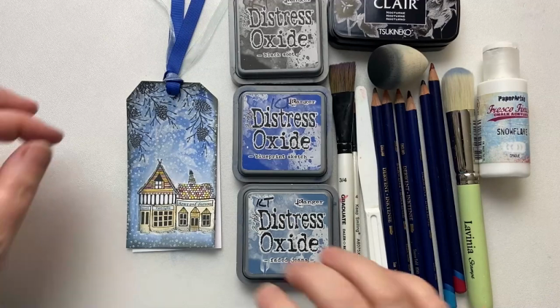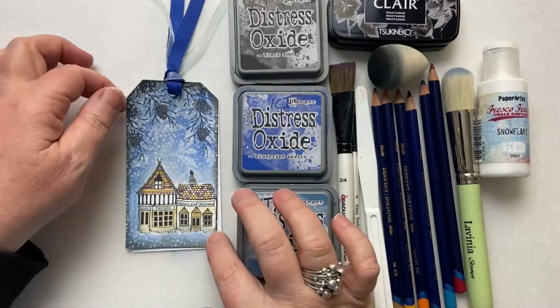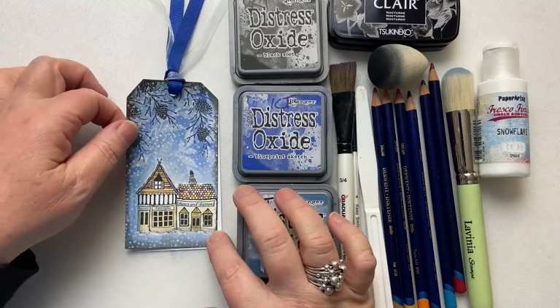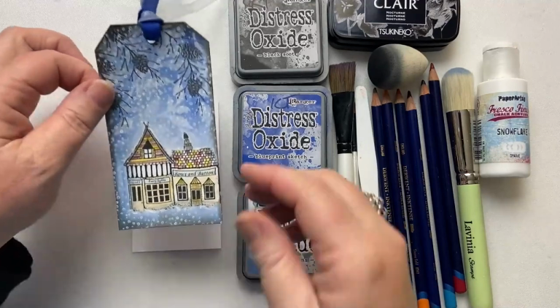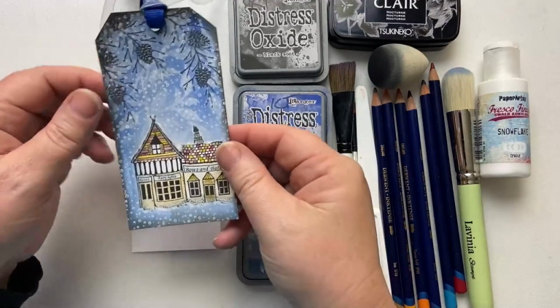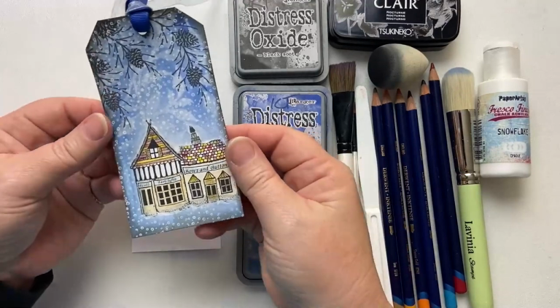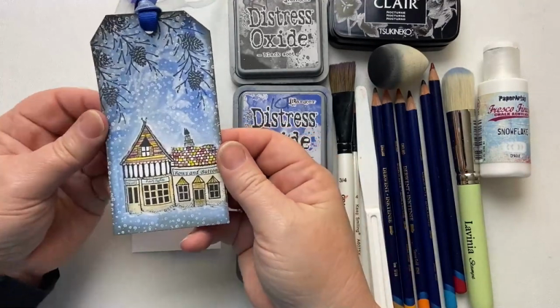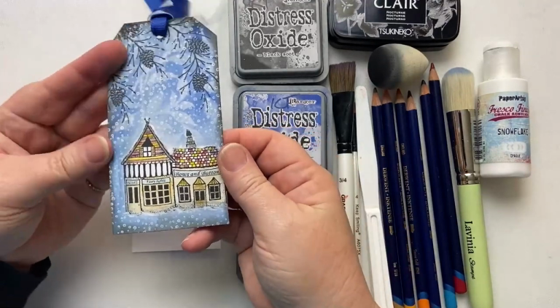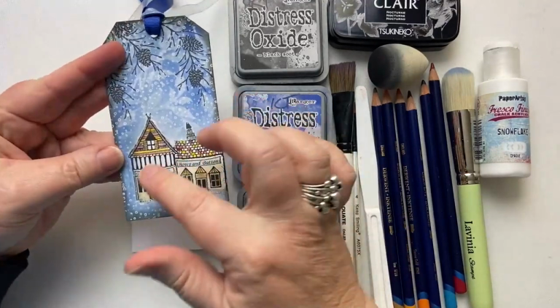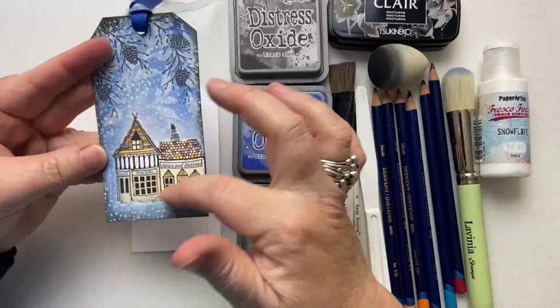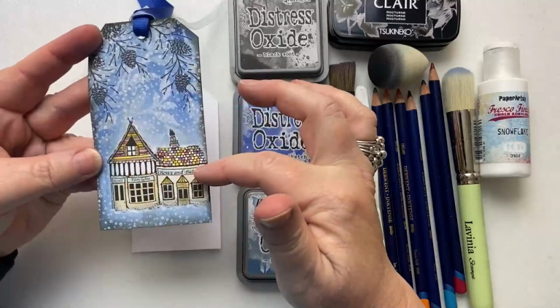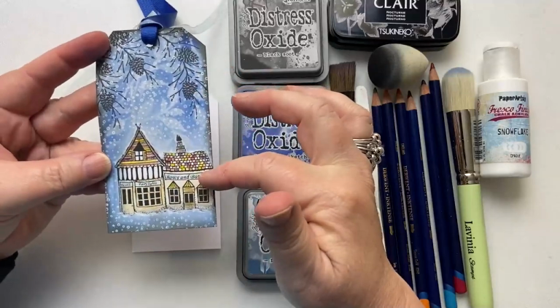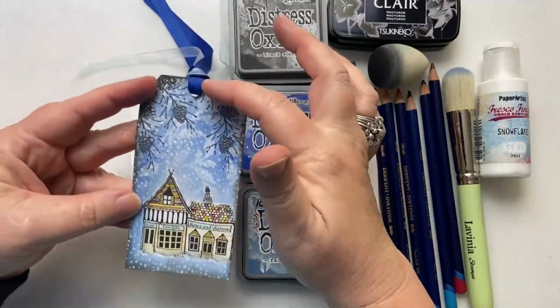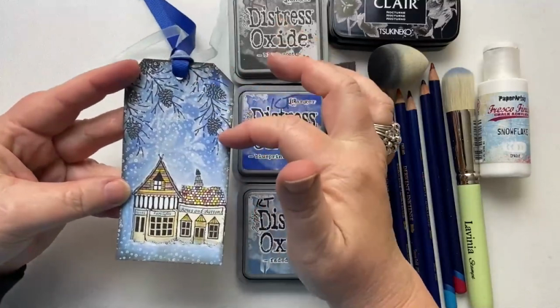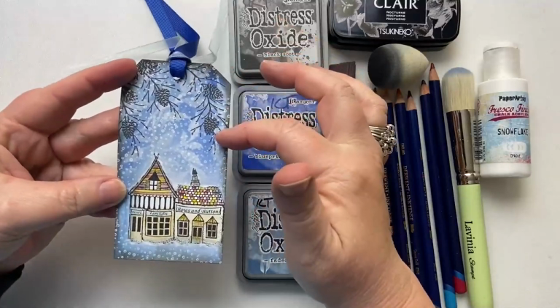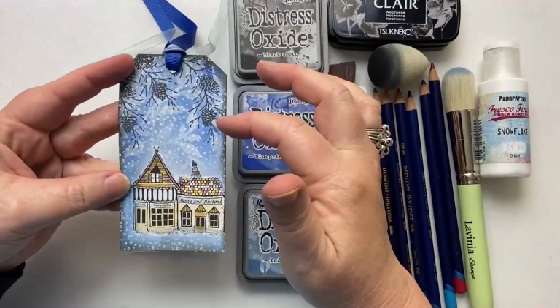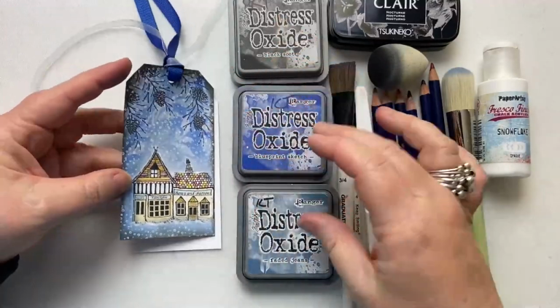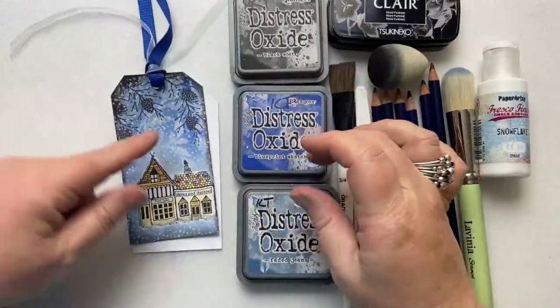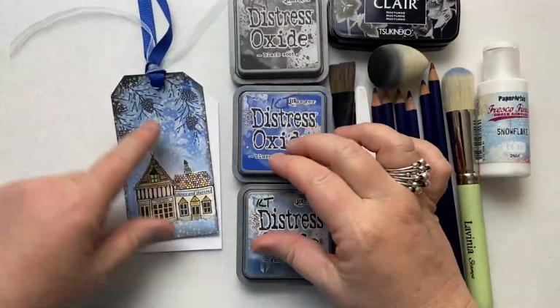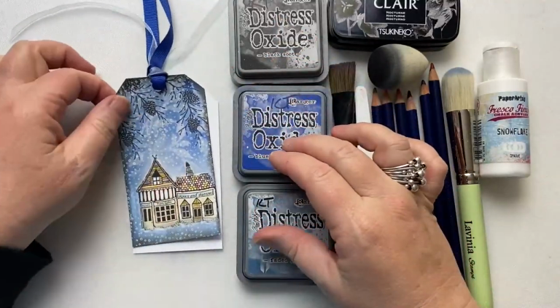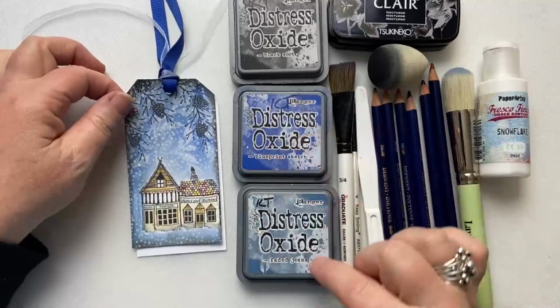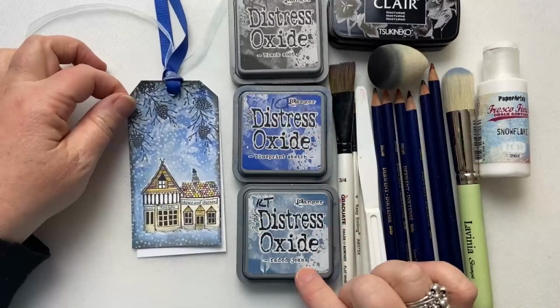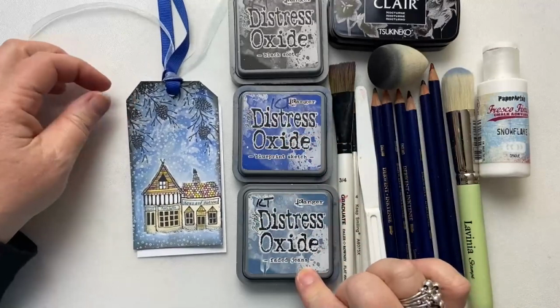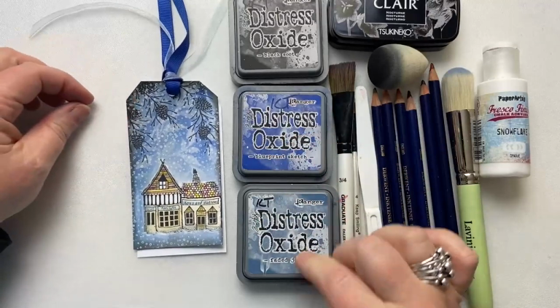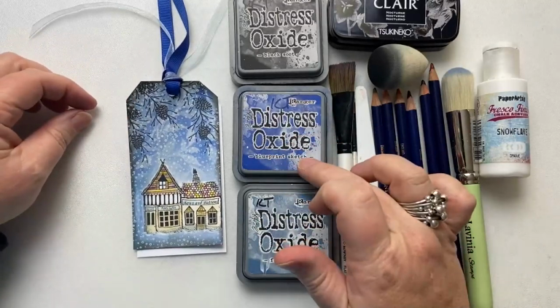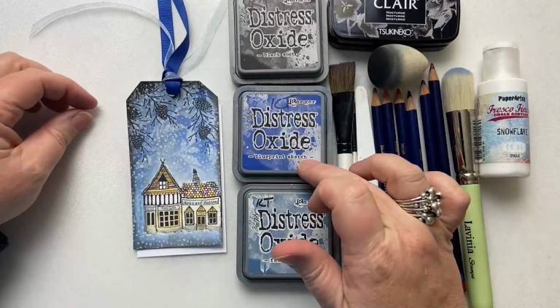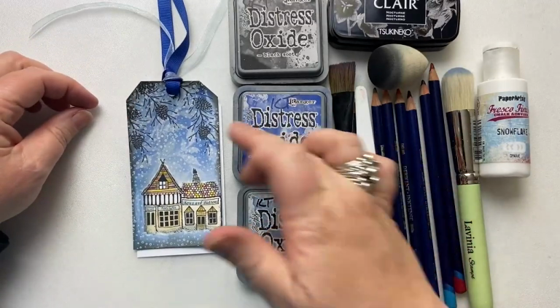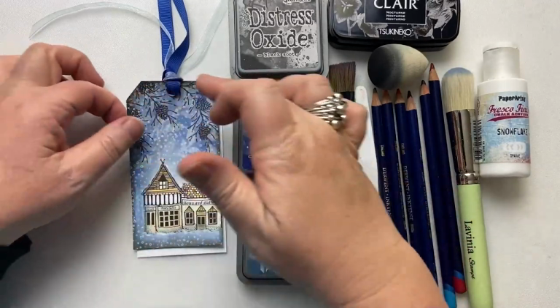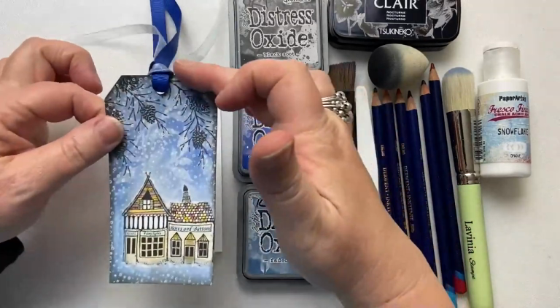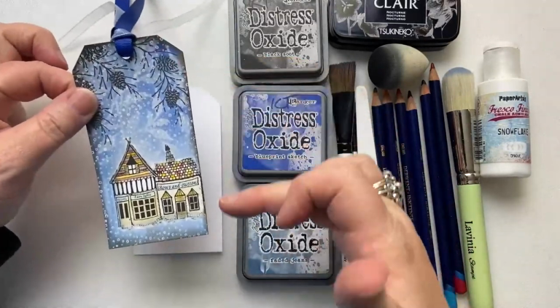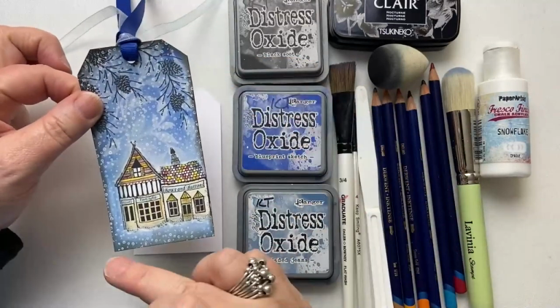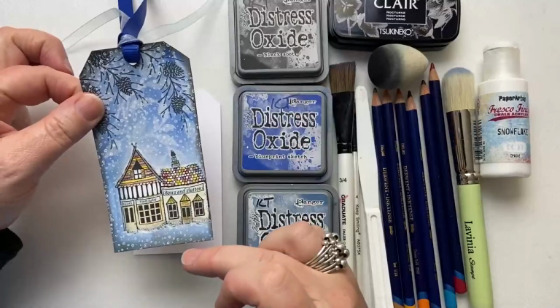And today I've got this gorgeous Lavinia lovely for you — Fairy Shops Too, with Fir Cone. I'm using a couple of colours behind, which is Faded Jeans and Blueprint Sketch. I've got Black Soot around the edge.